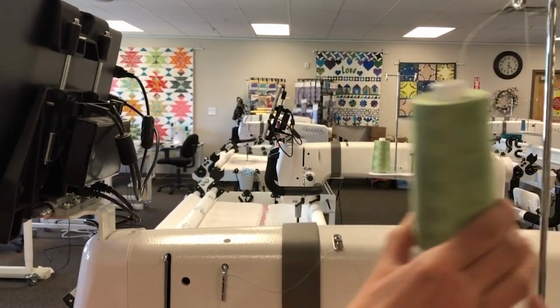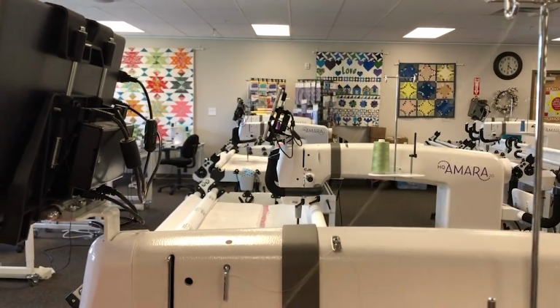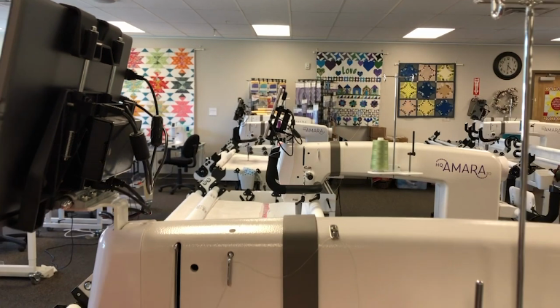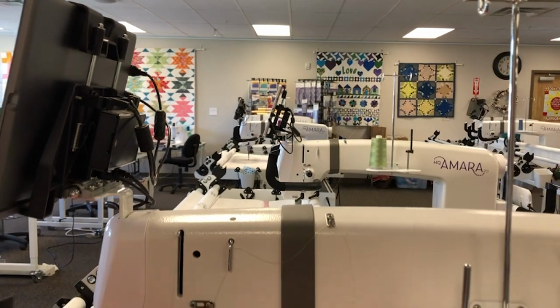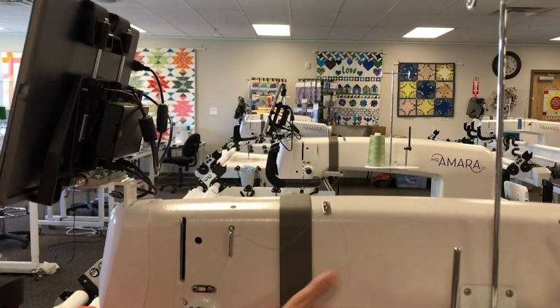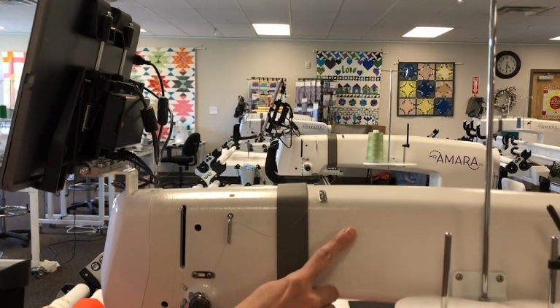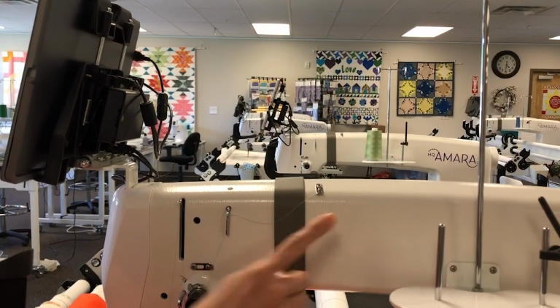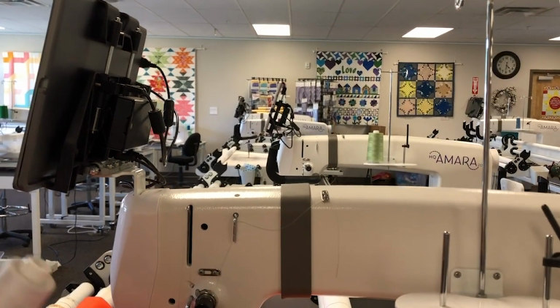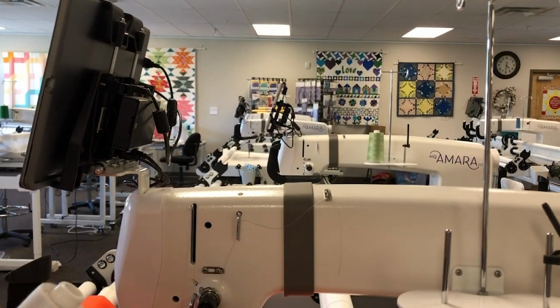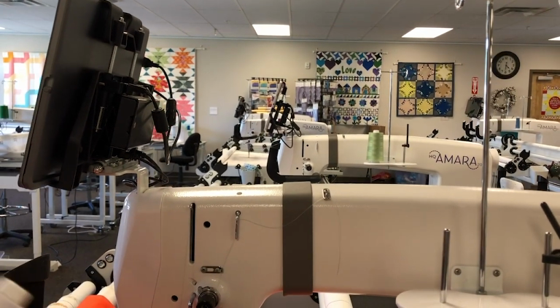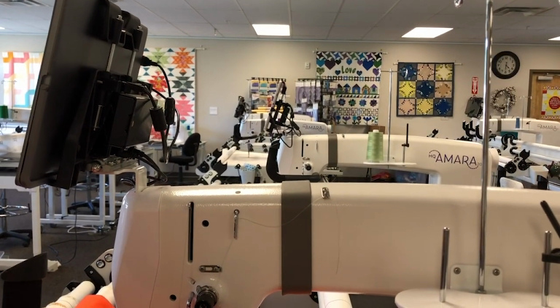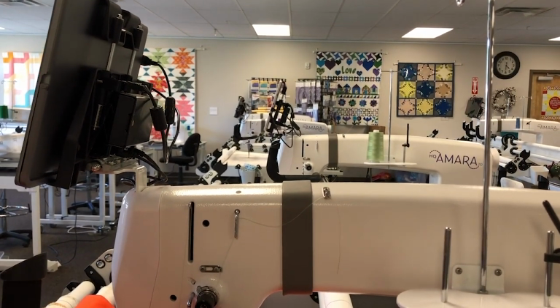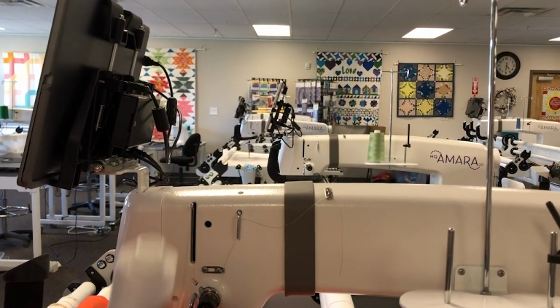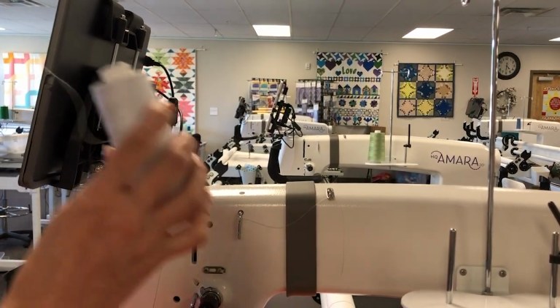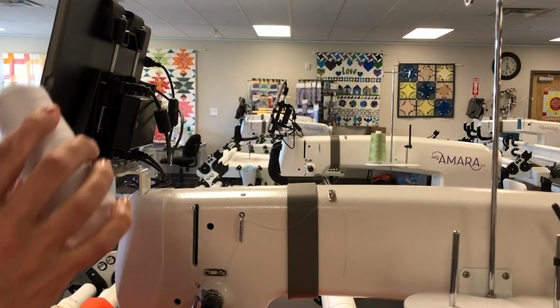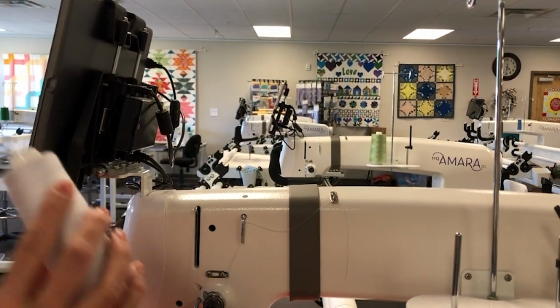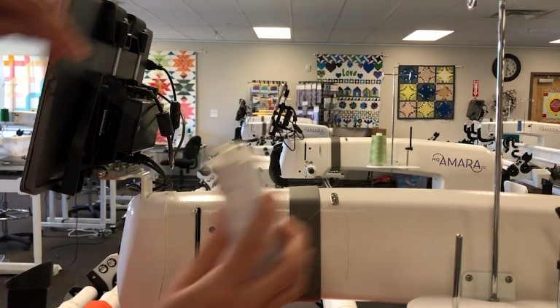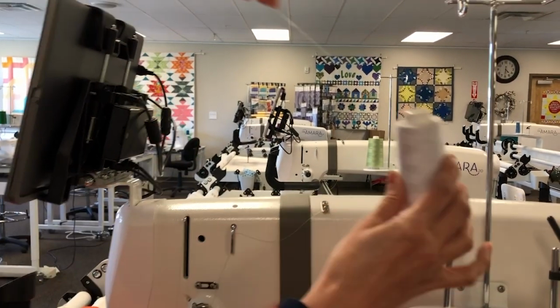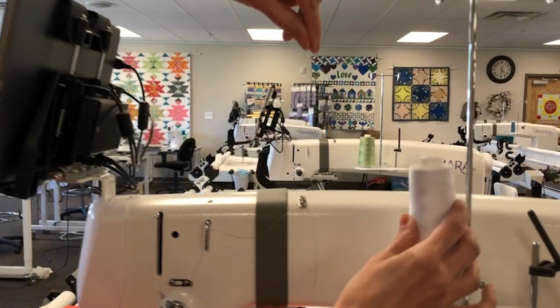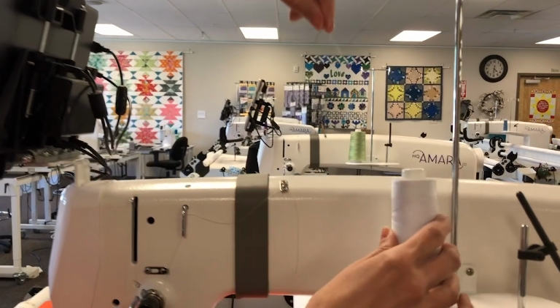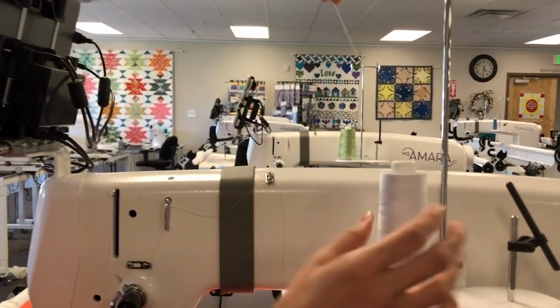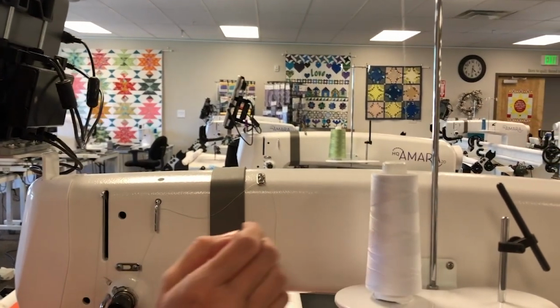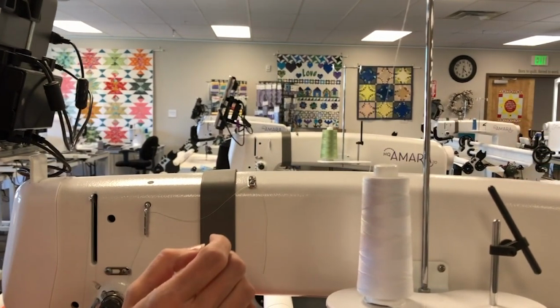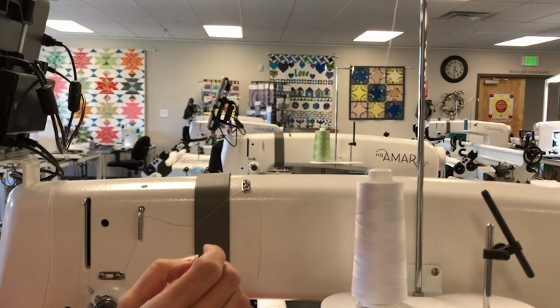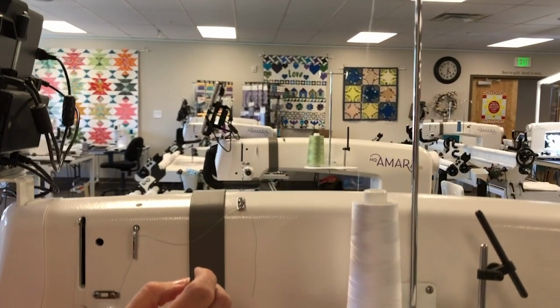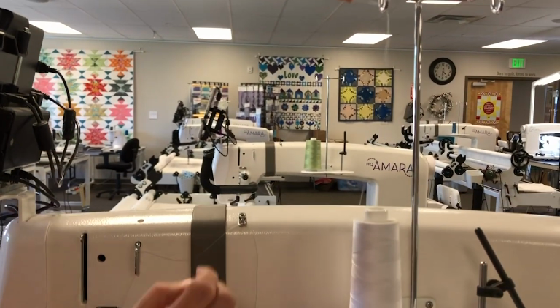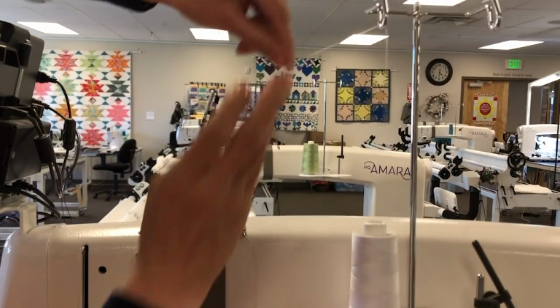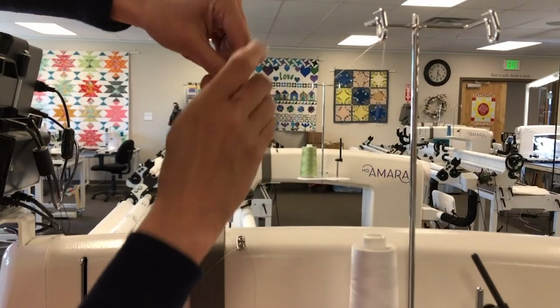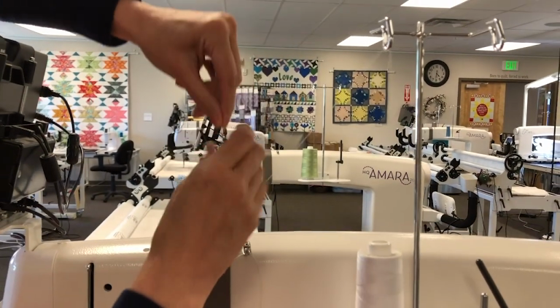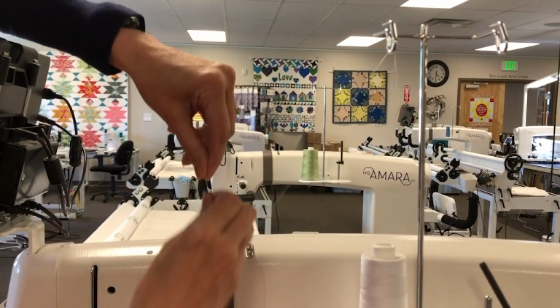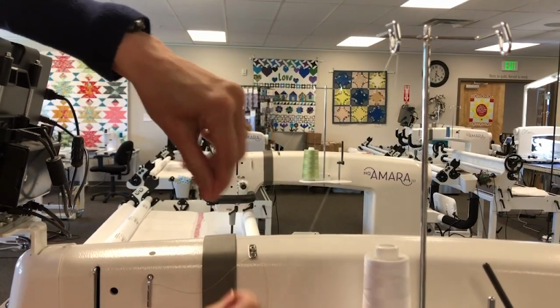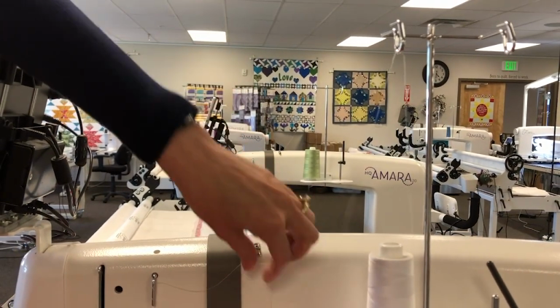Taking off that cone, you'll notice I have a tail still for my previous thread. Let's stick the new thread on up through the thread mast.